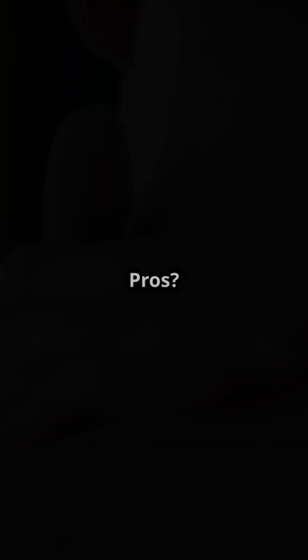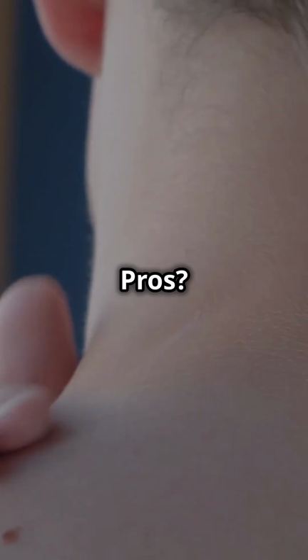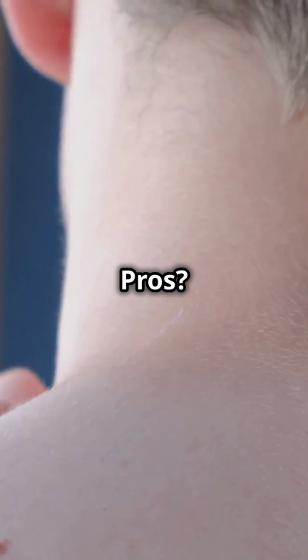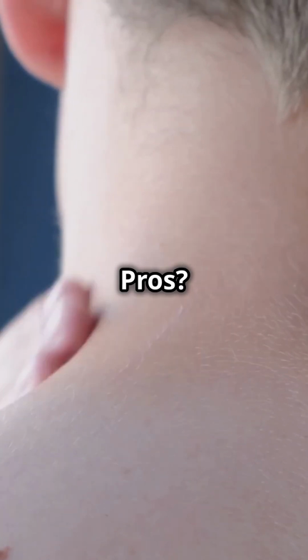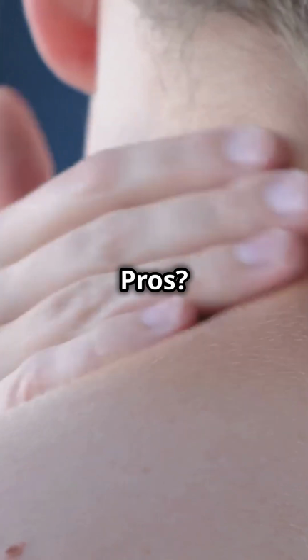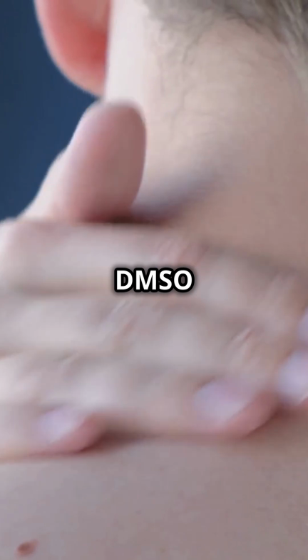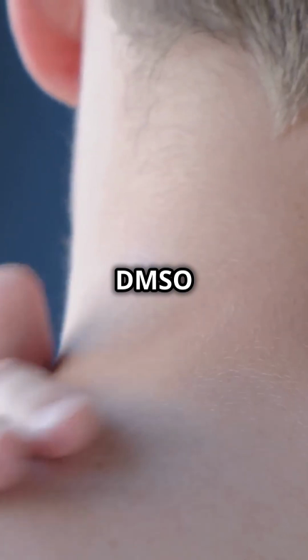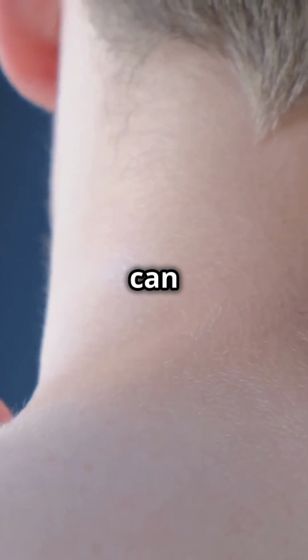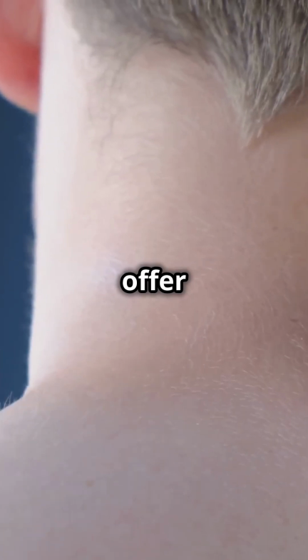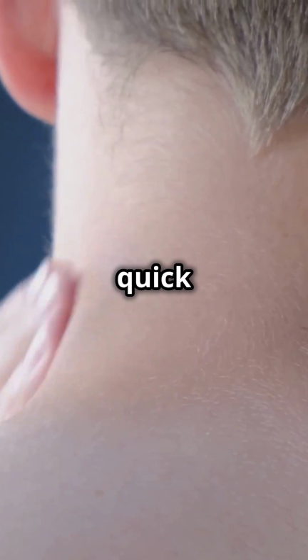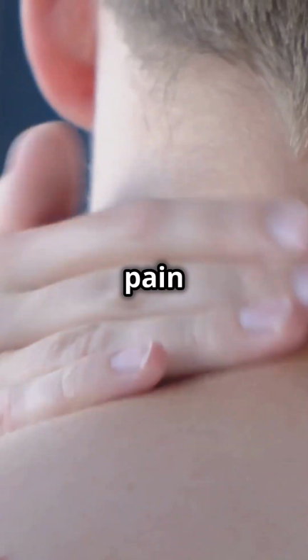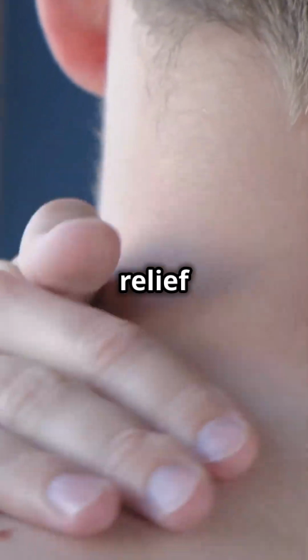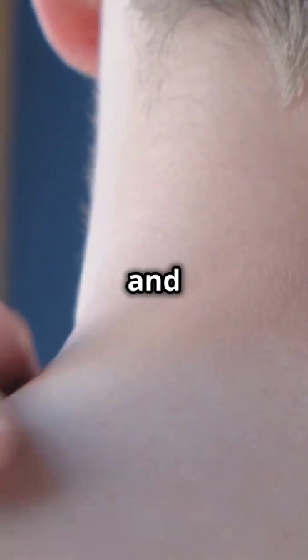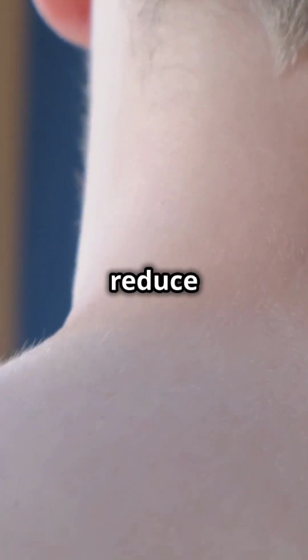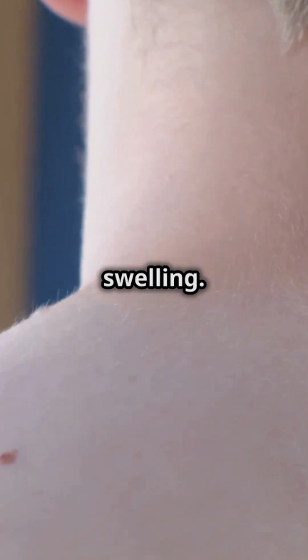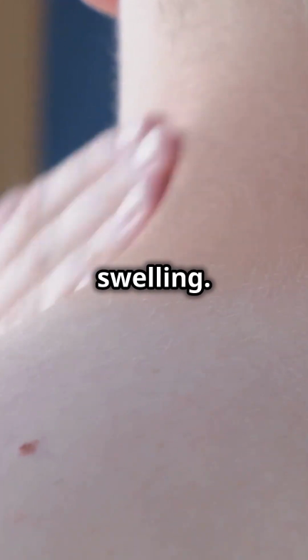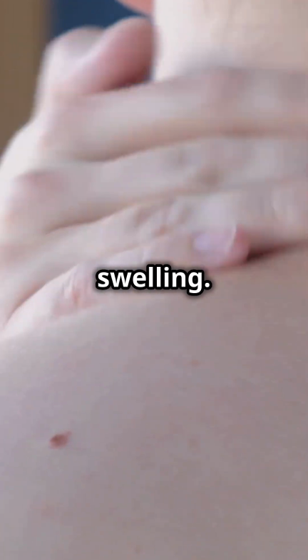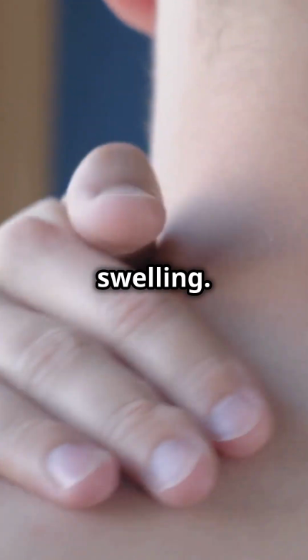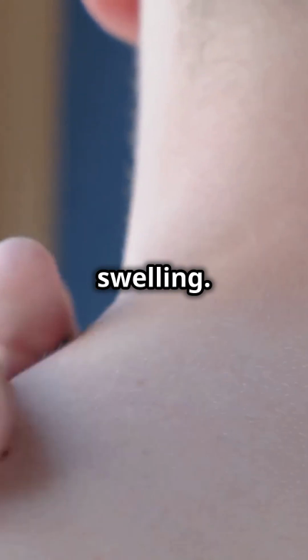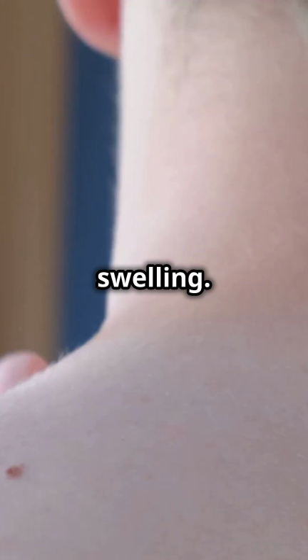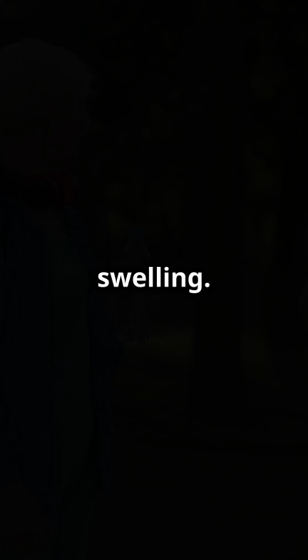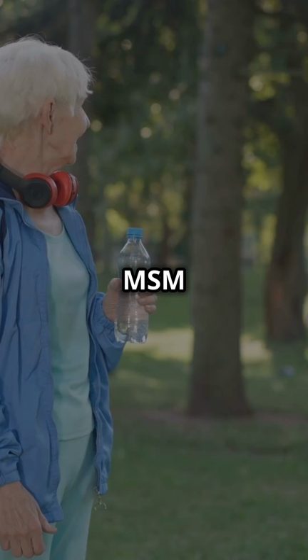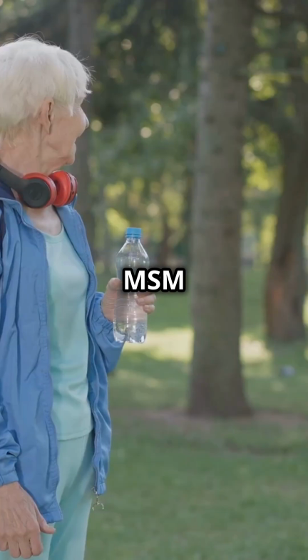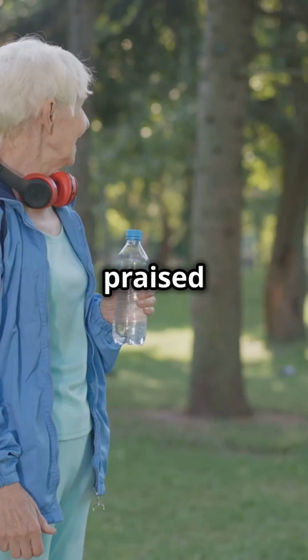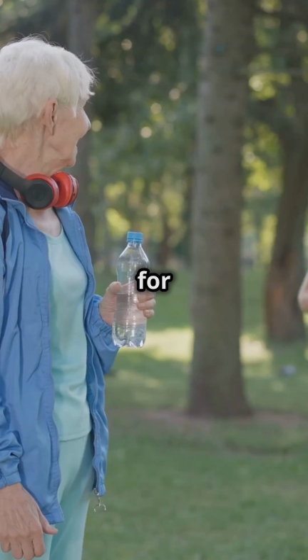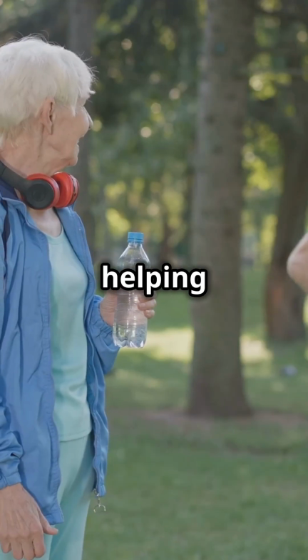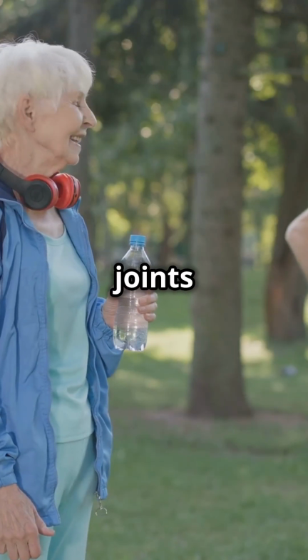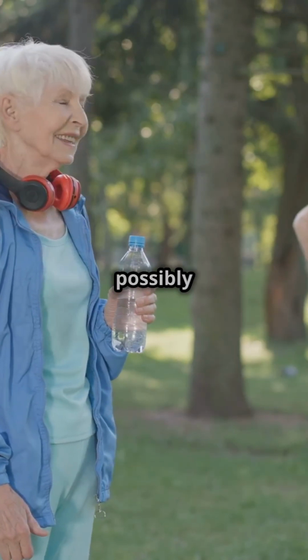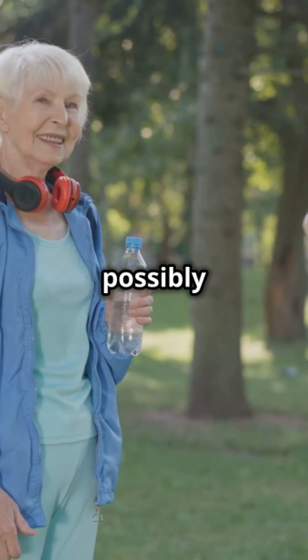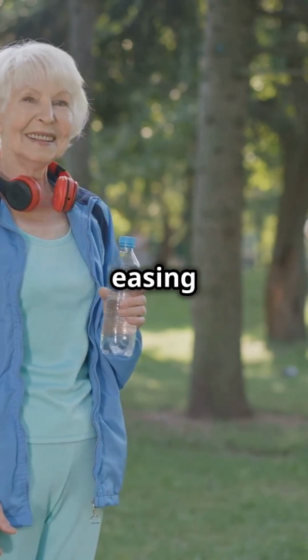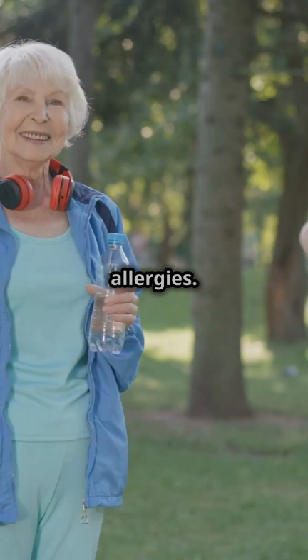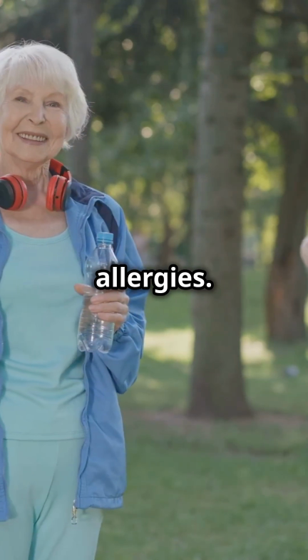Pros? DMSO can offer quick pain relief and may reduce swelling. MSM is praised for helping joints and possibly easing allergies.